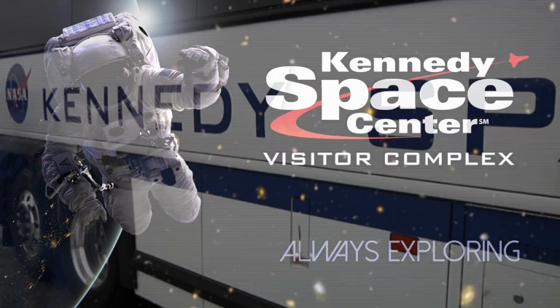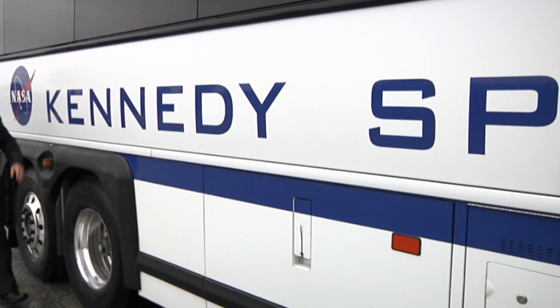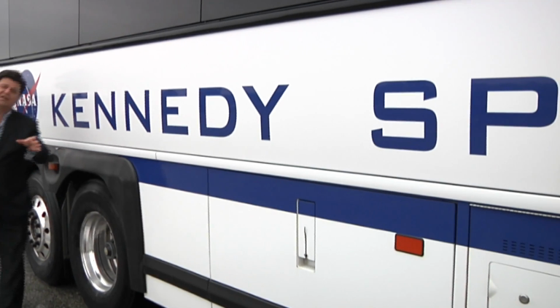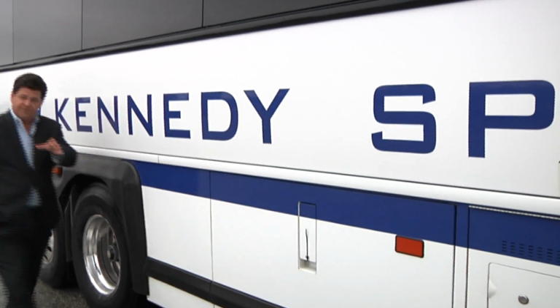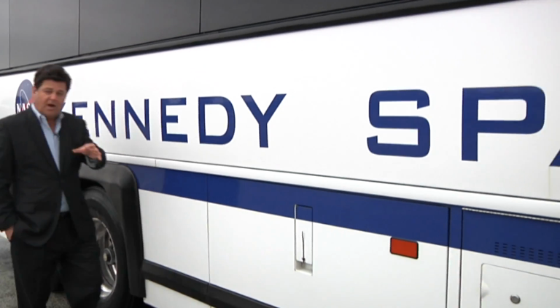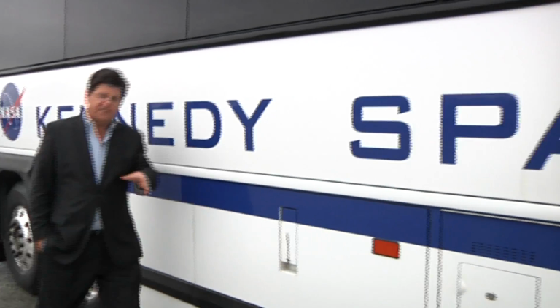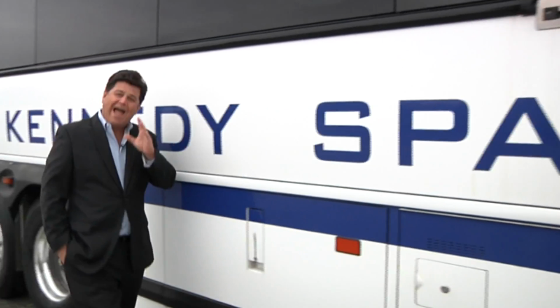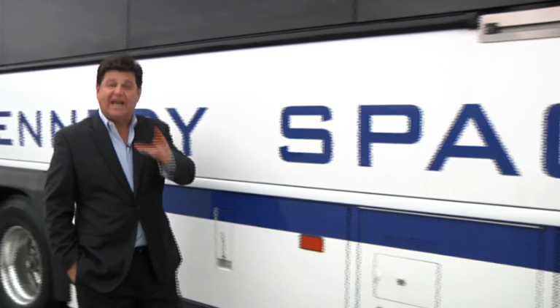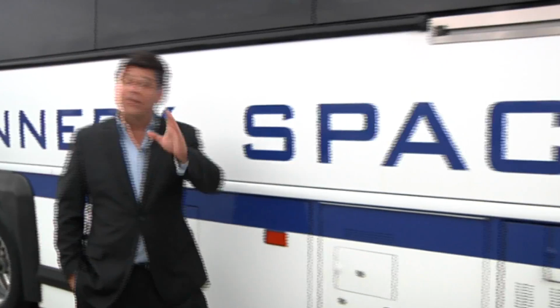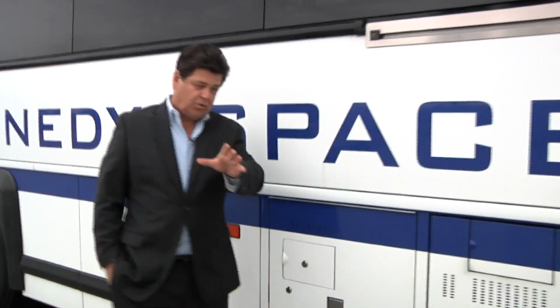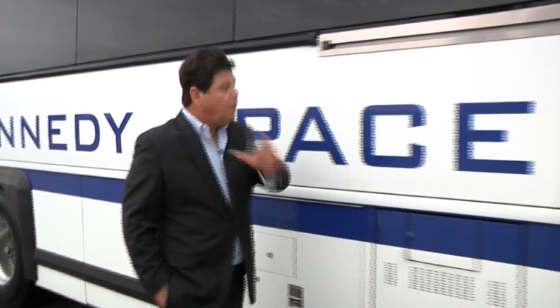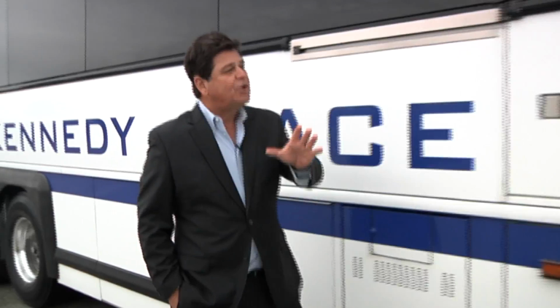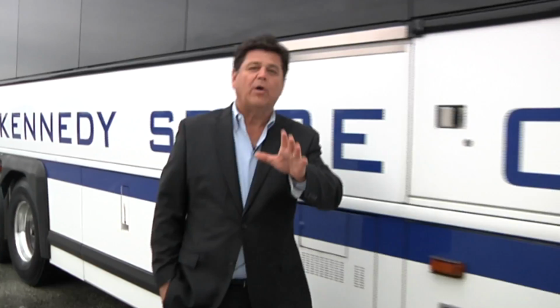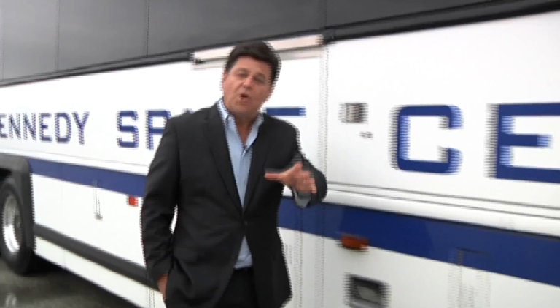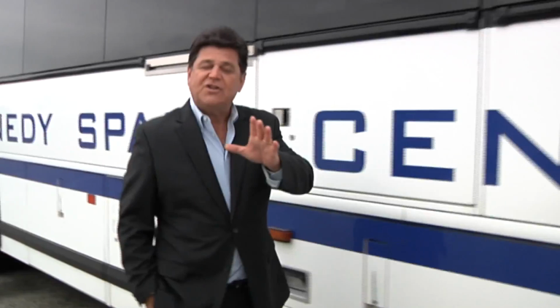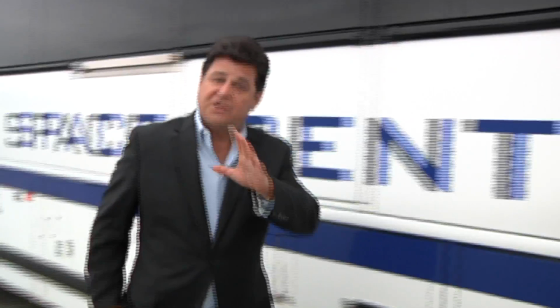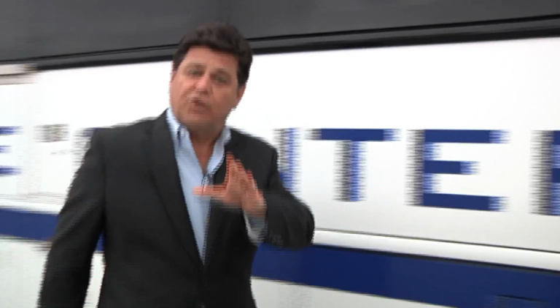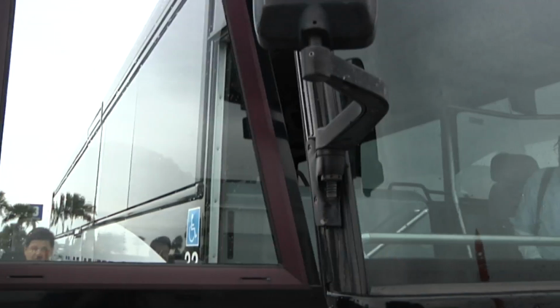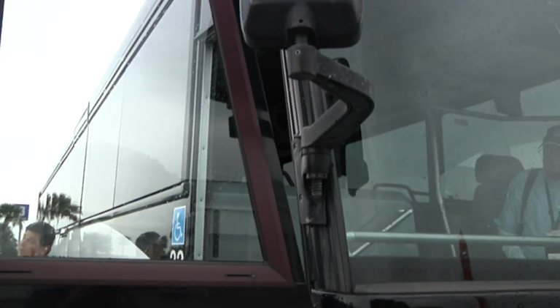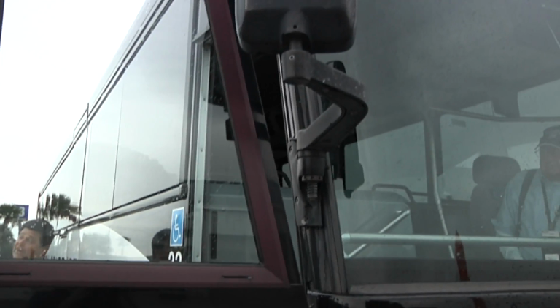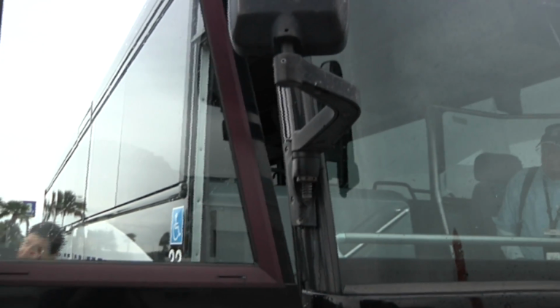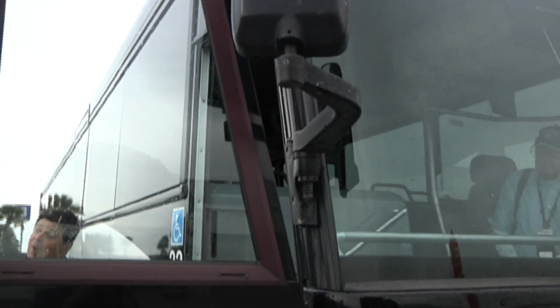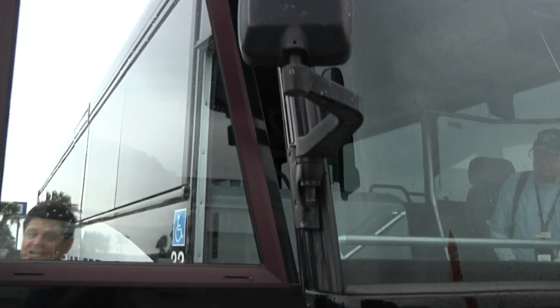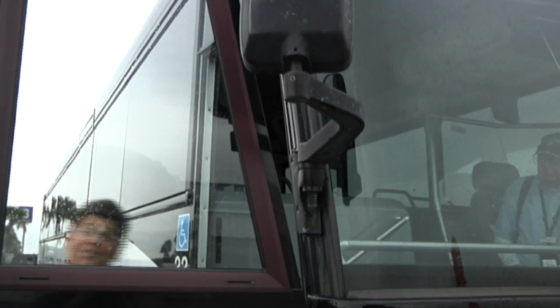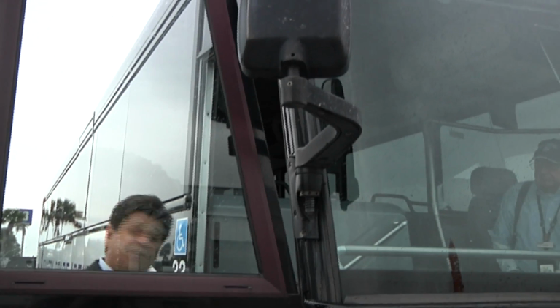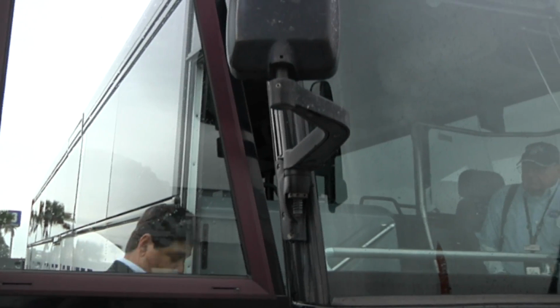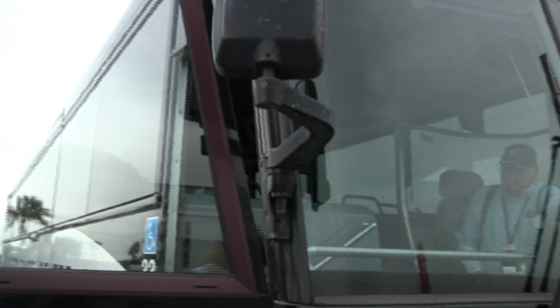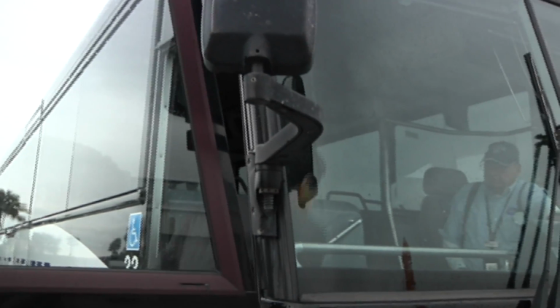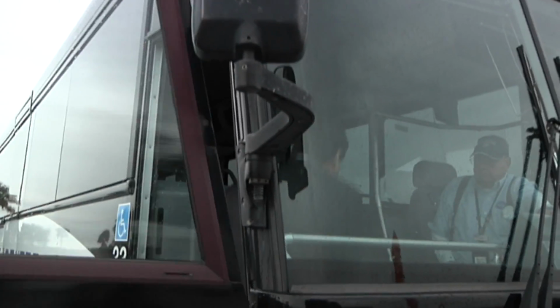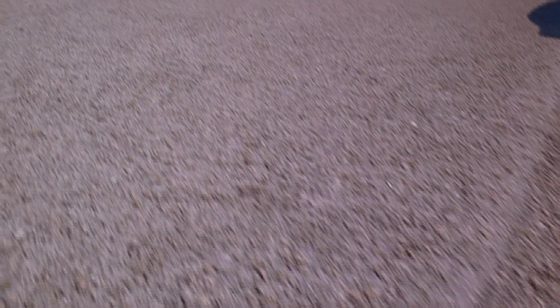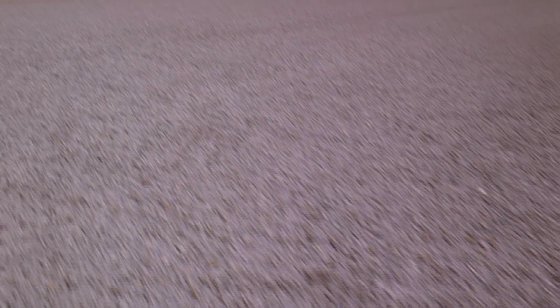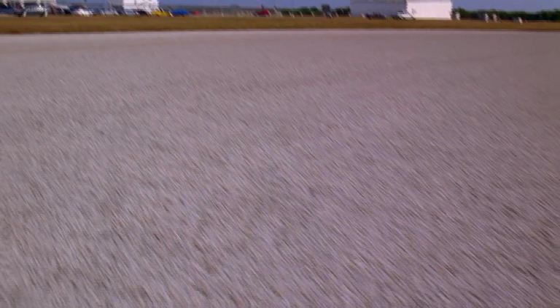You cannot come to the visitor complex without taking the bus tour — you're absolutely going to miss way too much if you don't do it. So we are going to get on the bus and take the tour now.